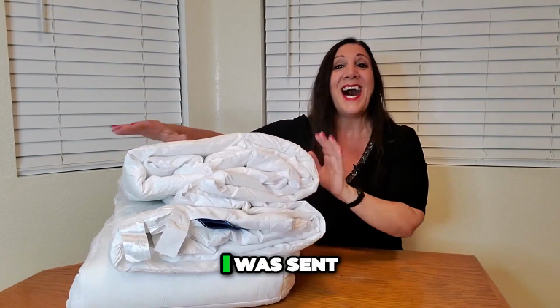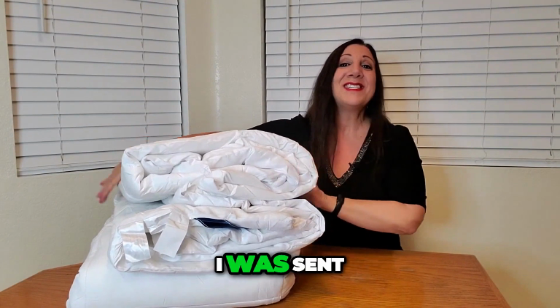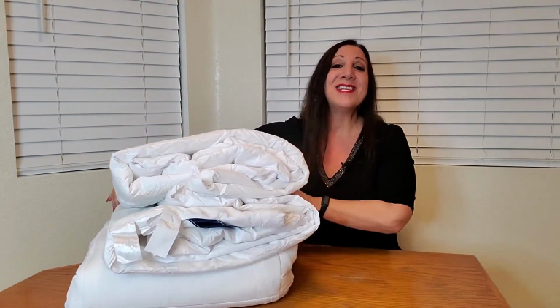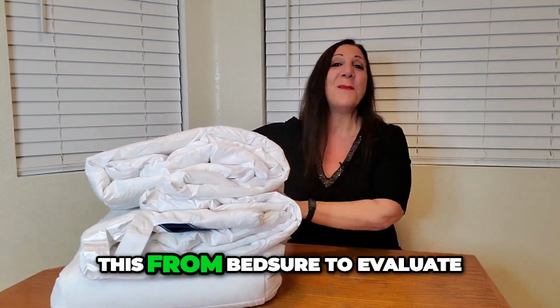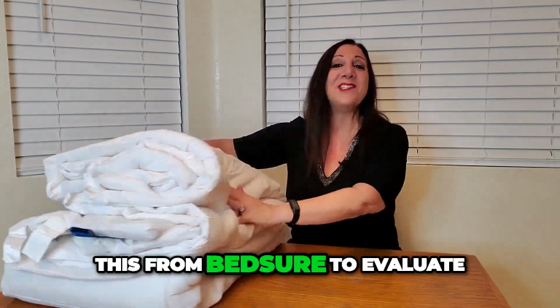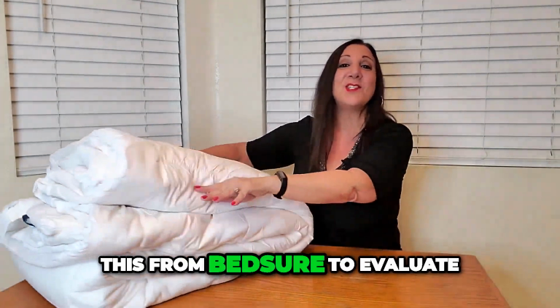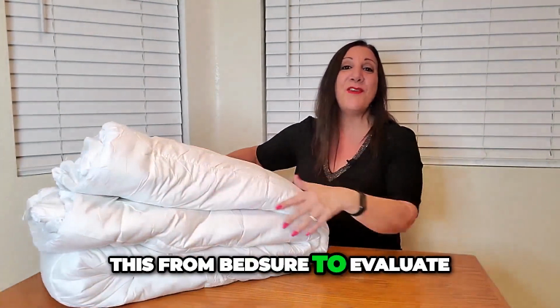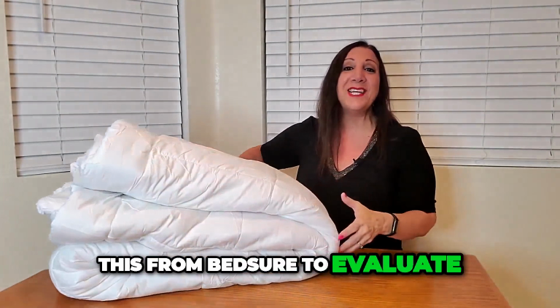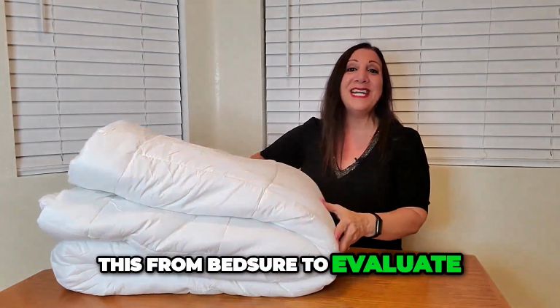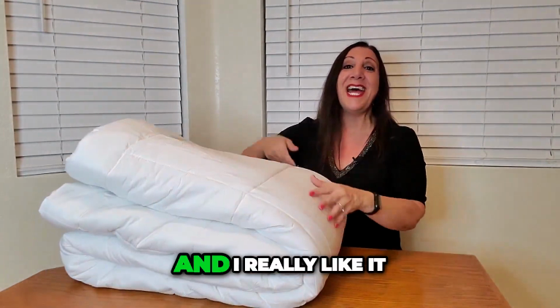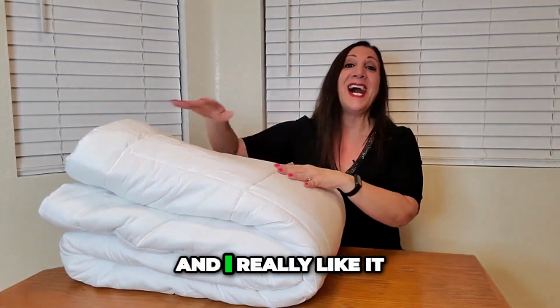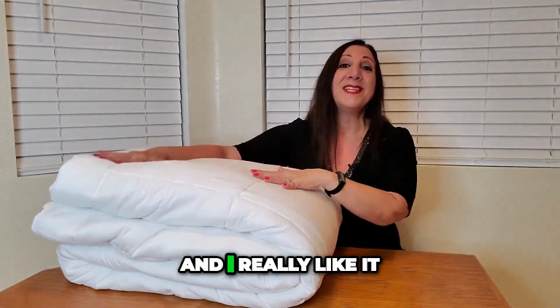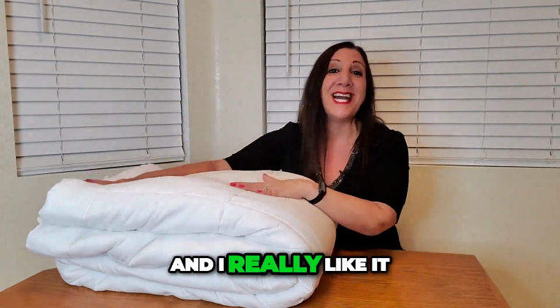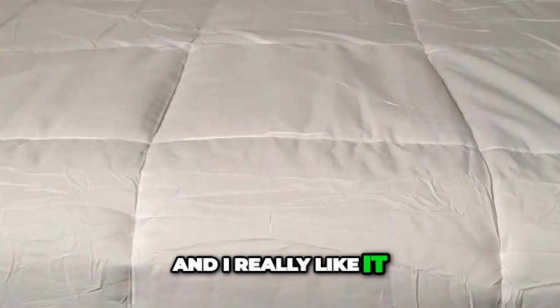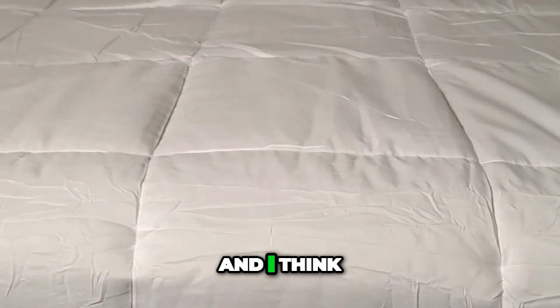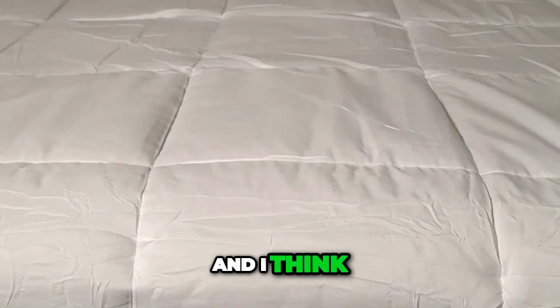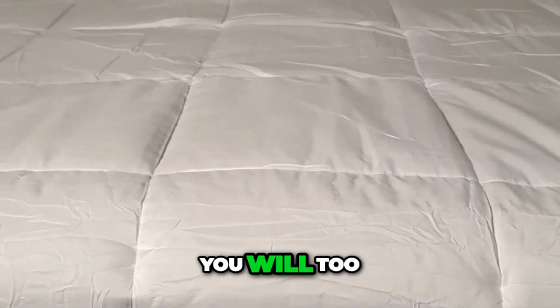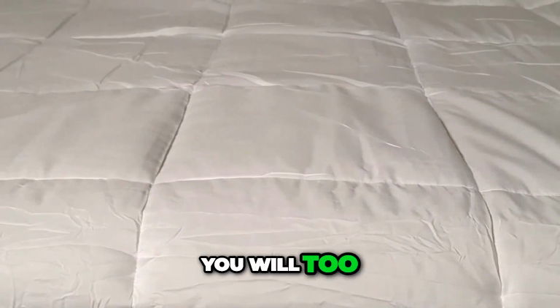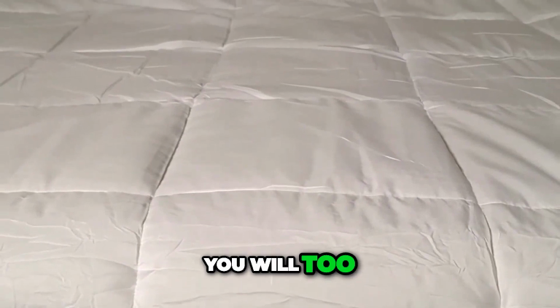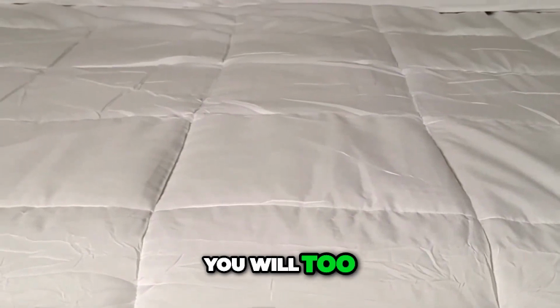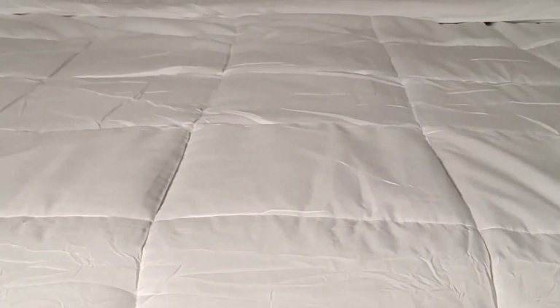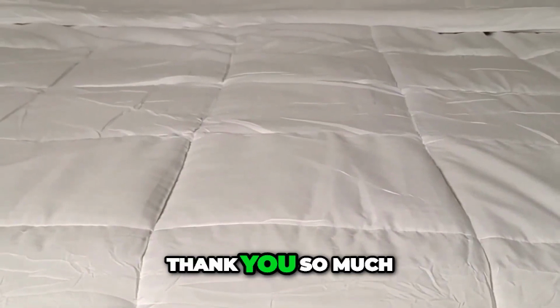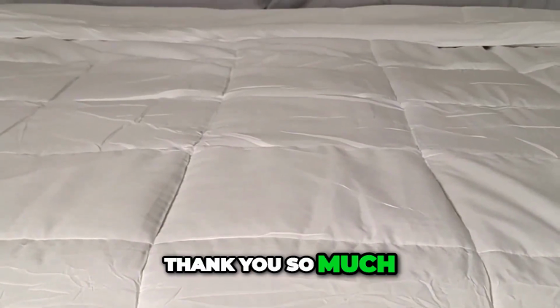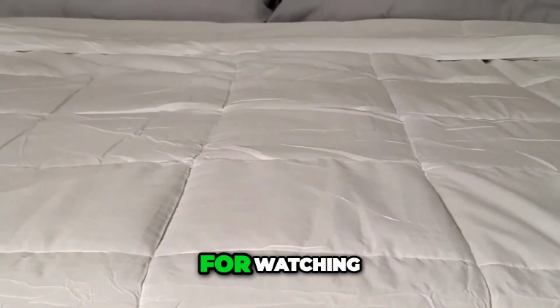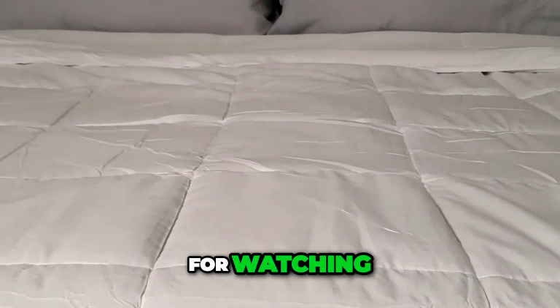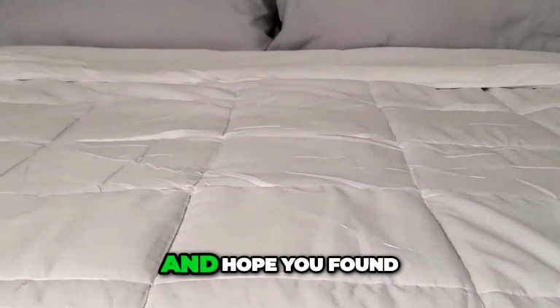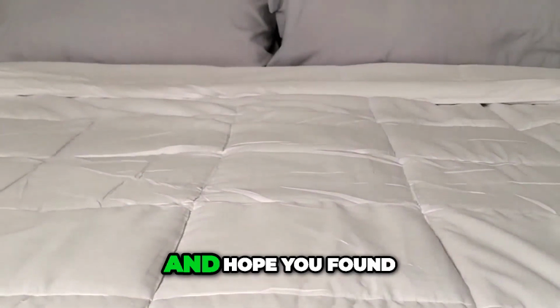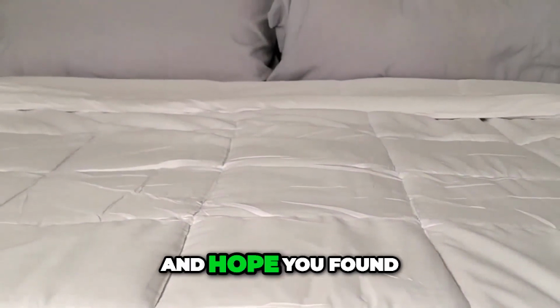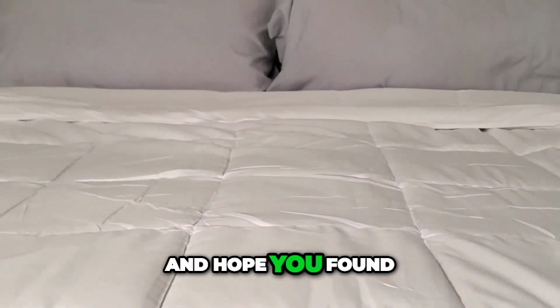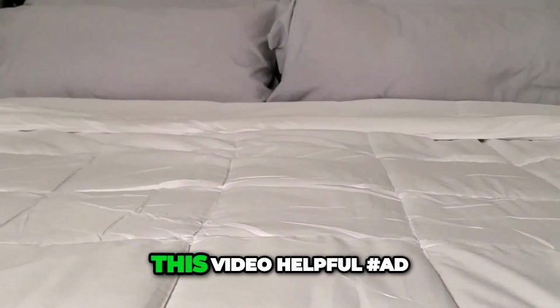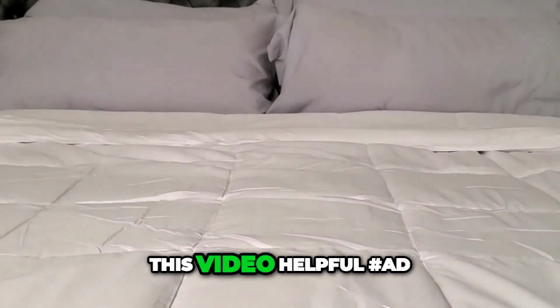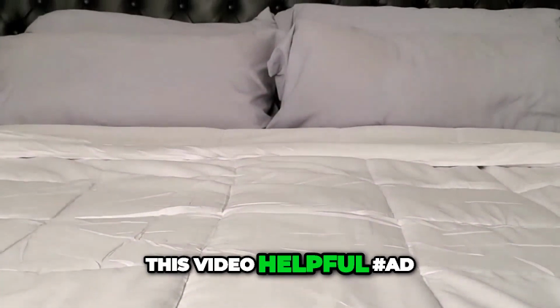I was sent this from Bed Shirt to evaluate and I really like it and I think you will too. Thank you so much for watching and hope you found this video helpful.